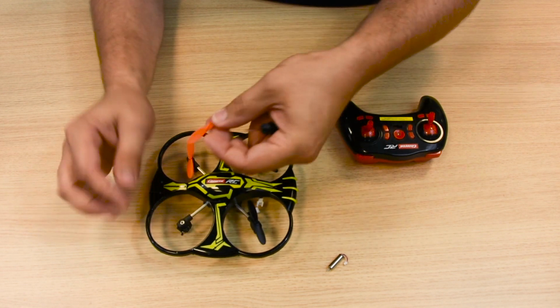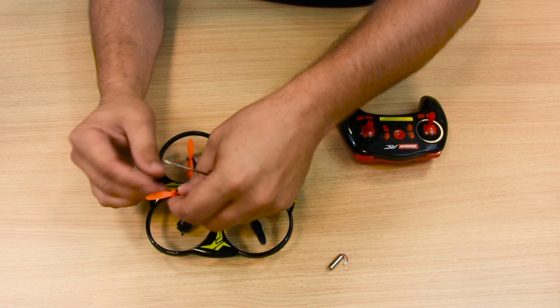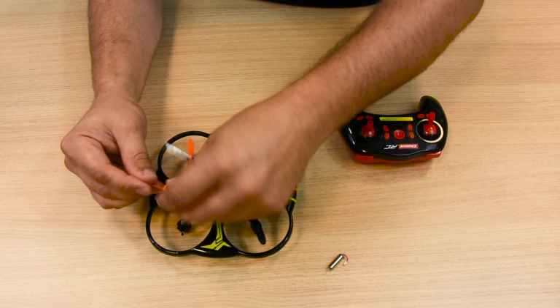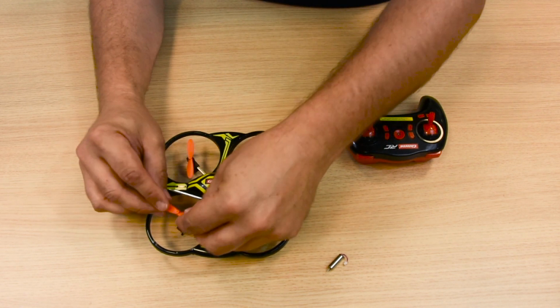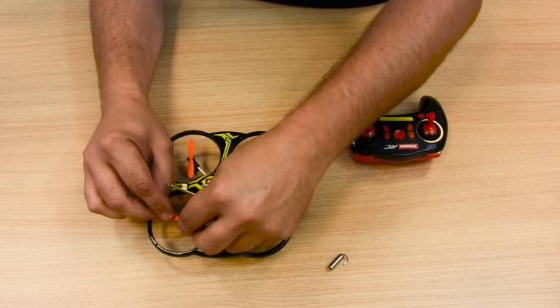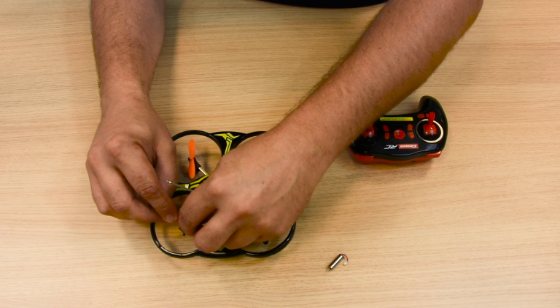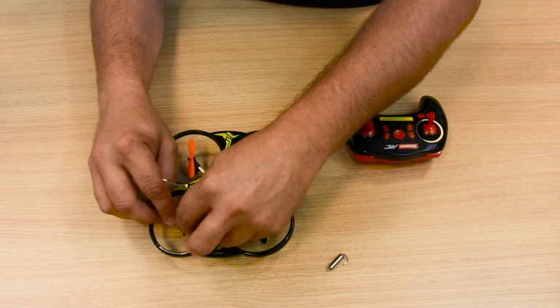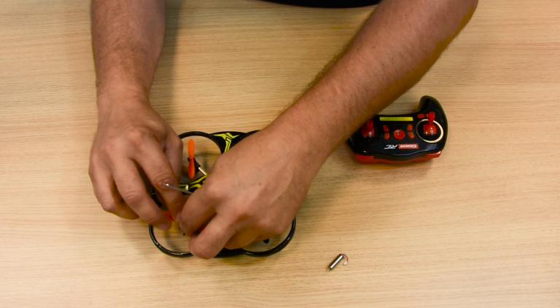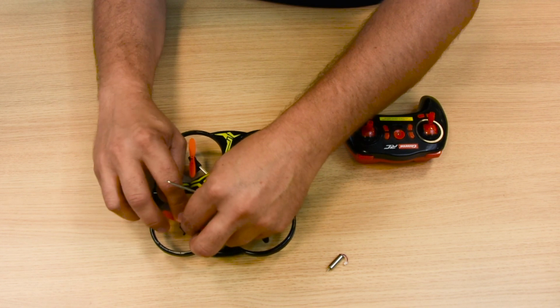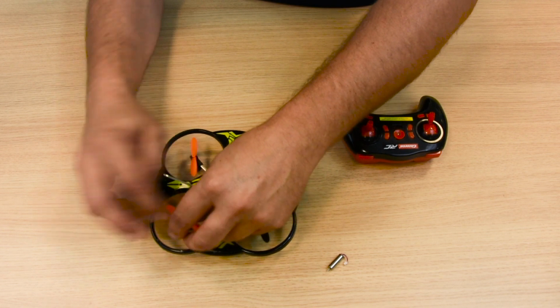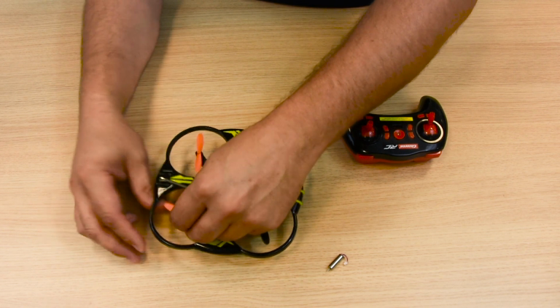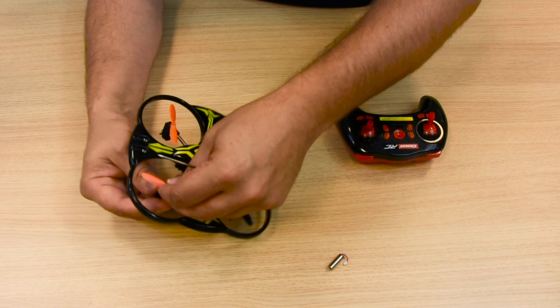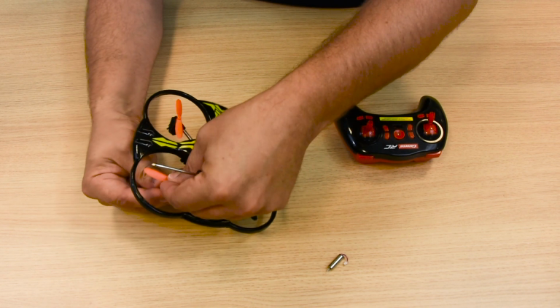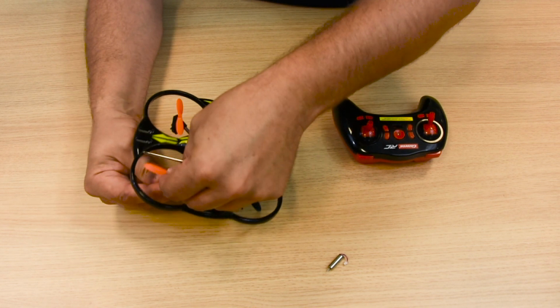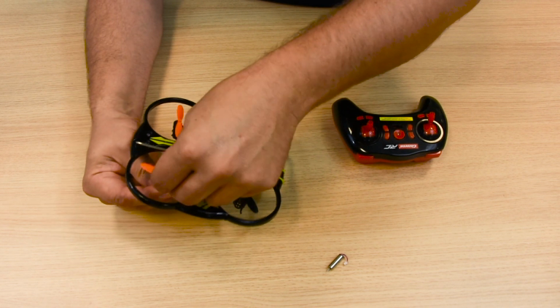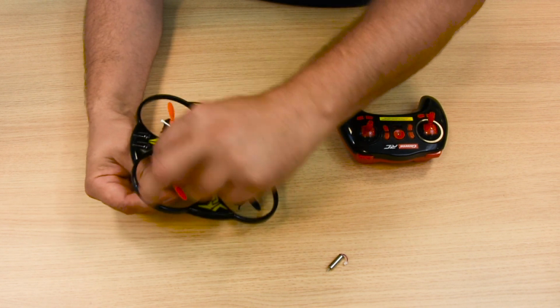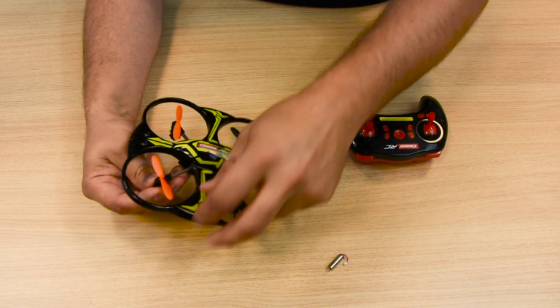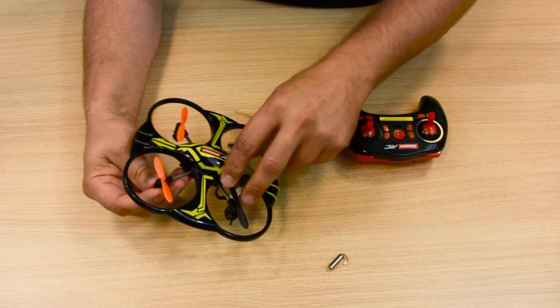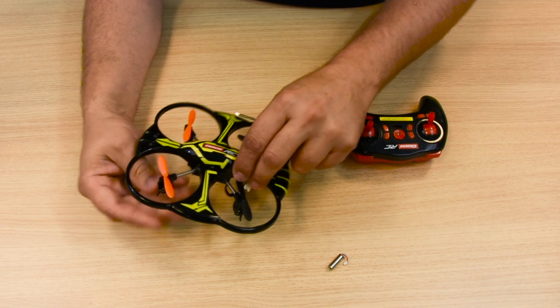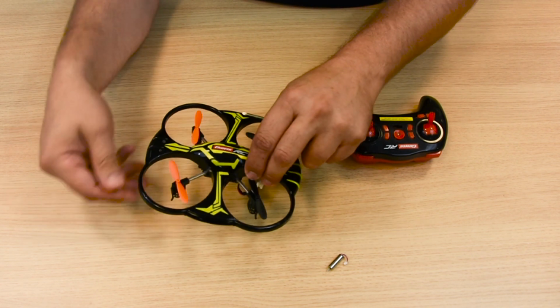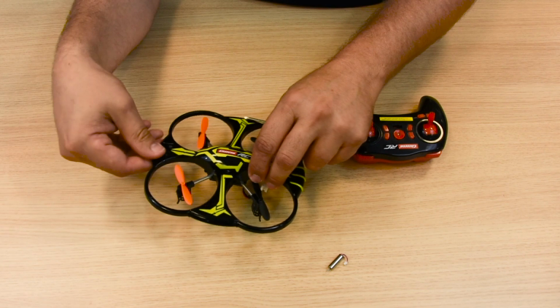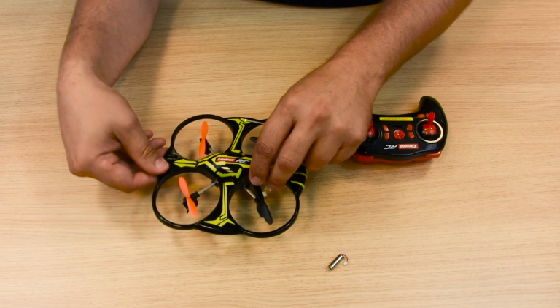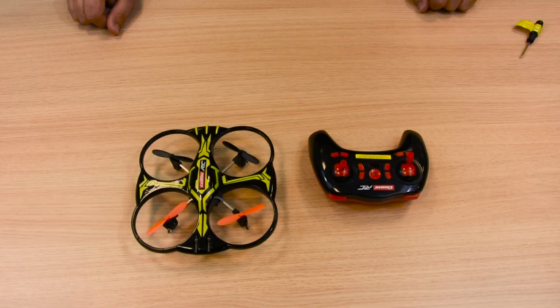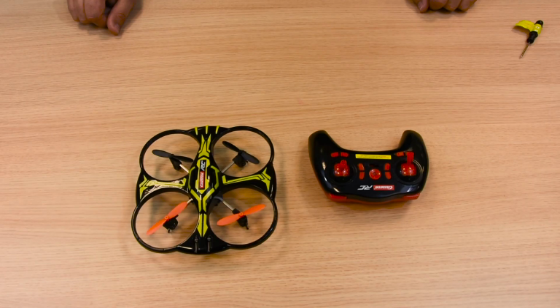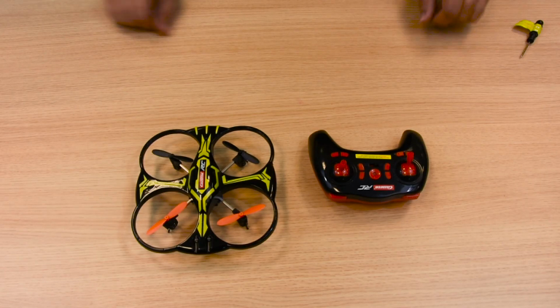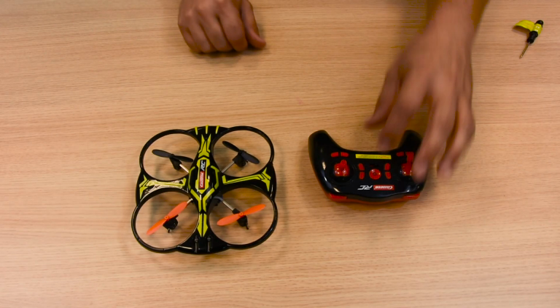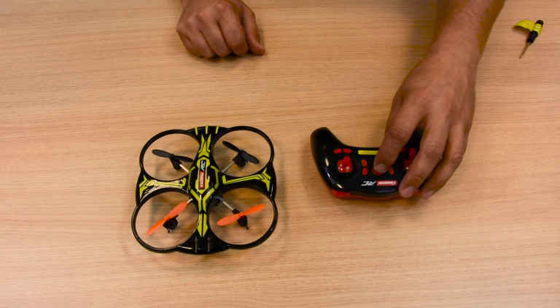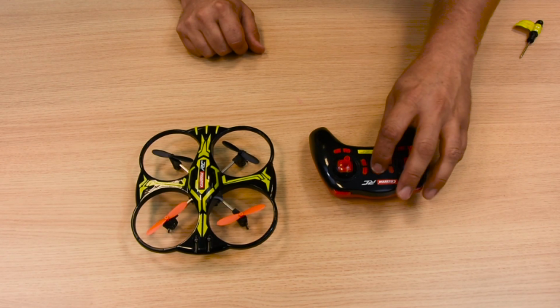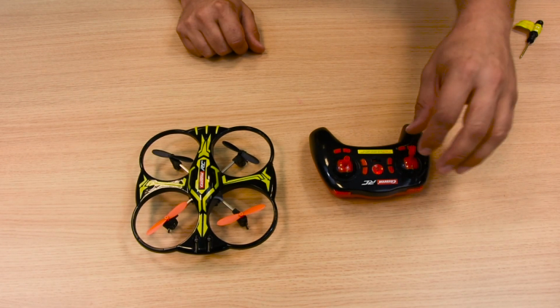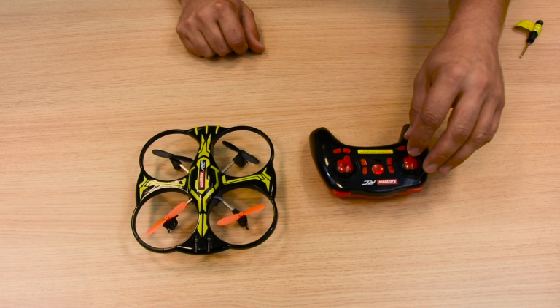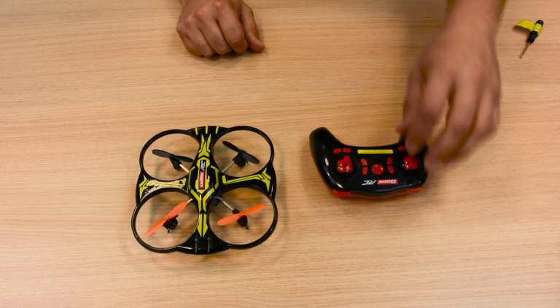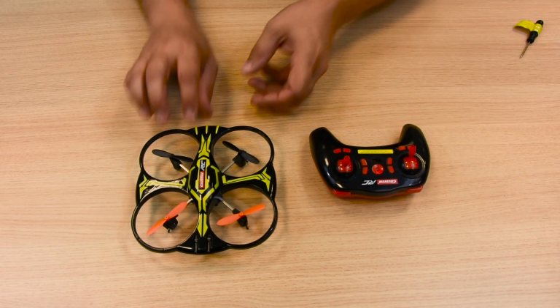If you are replacing several engines at the same time, please make sure you mount the rotor blades in the right order. Test to ensure the quadrocopter is functioning correctly.